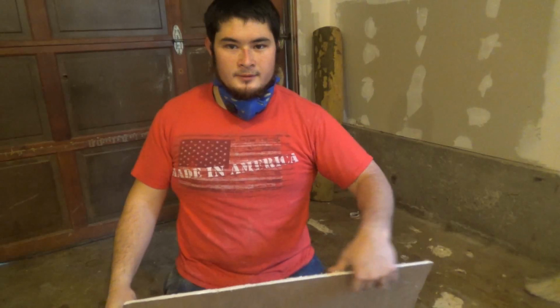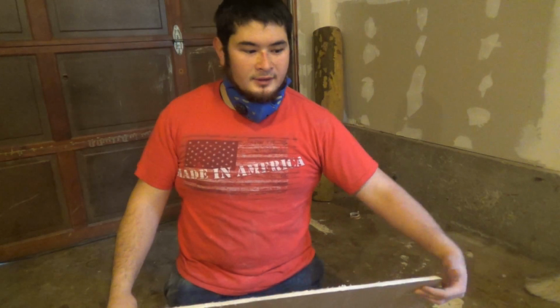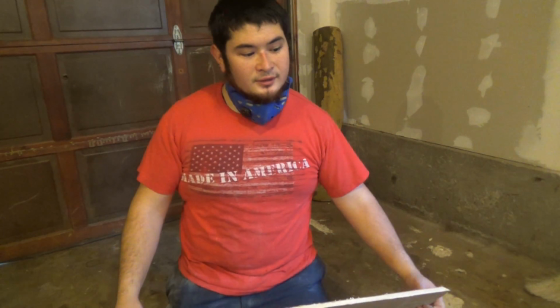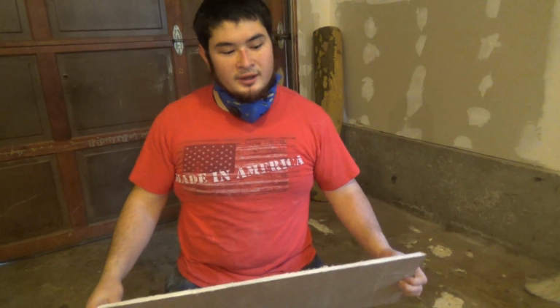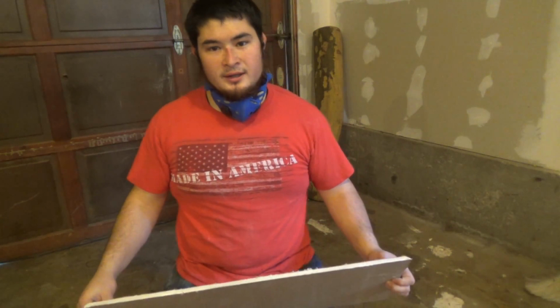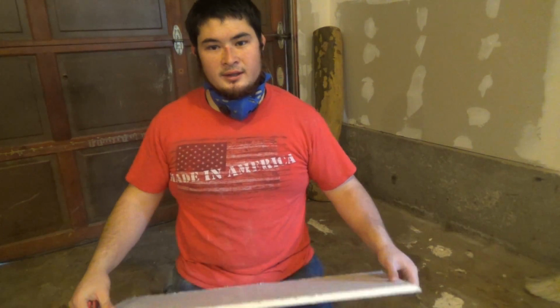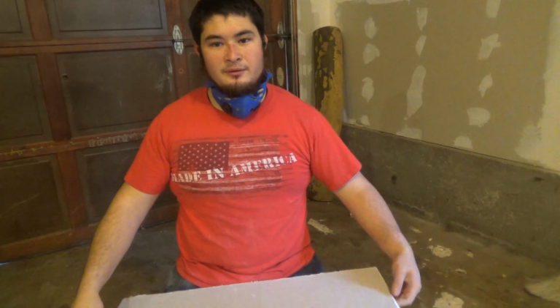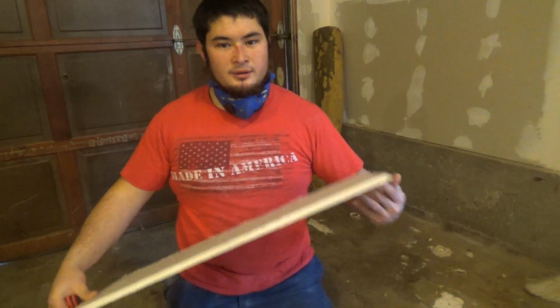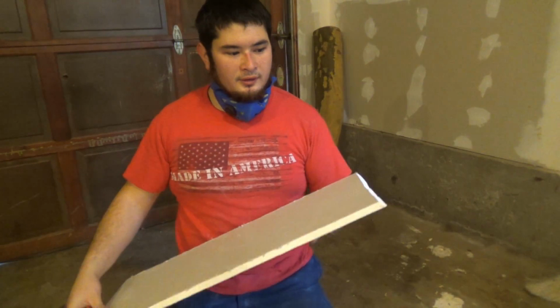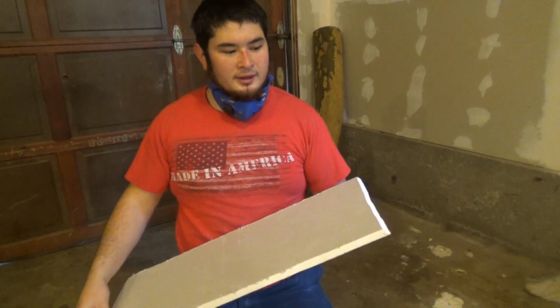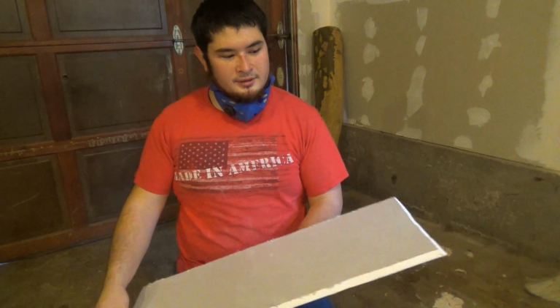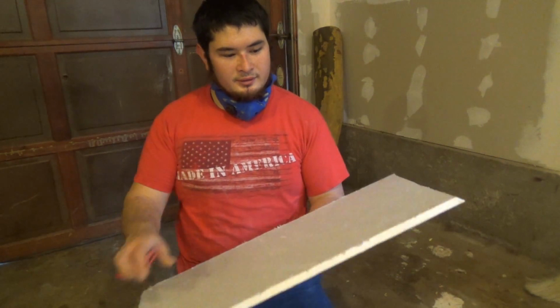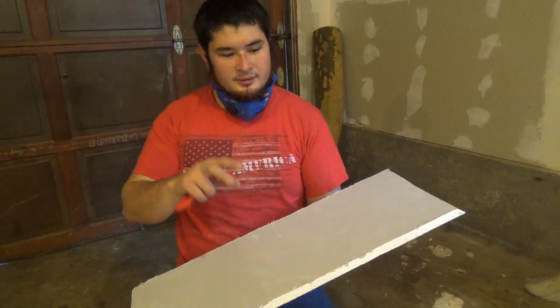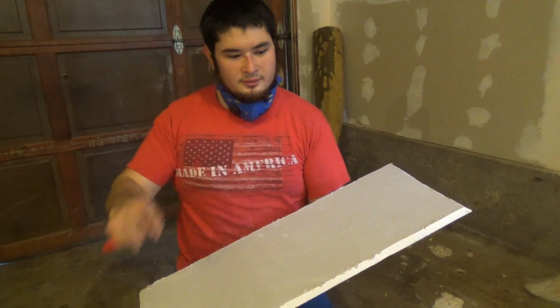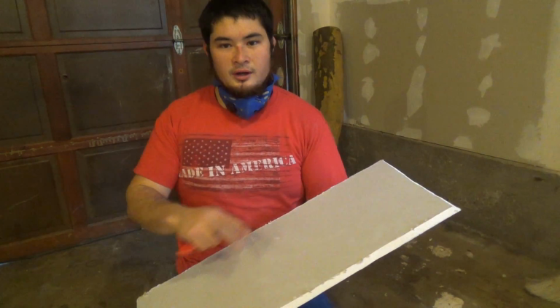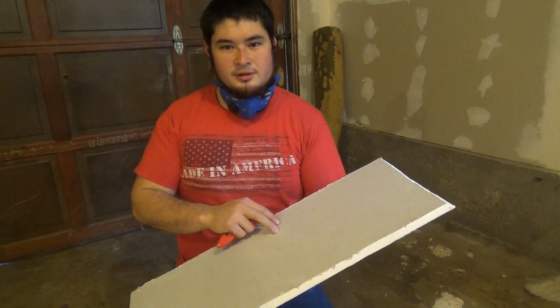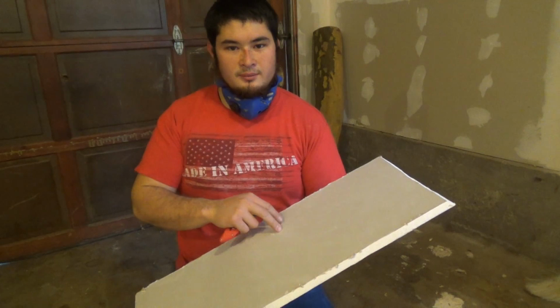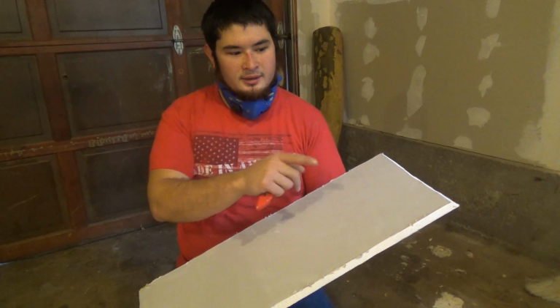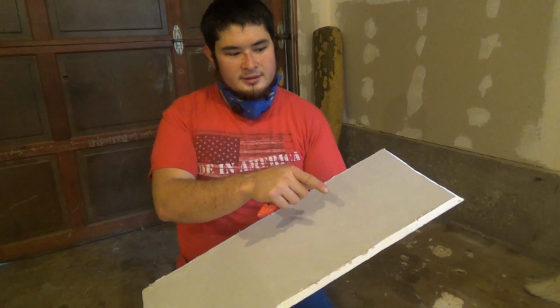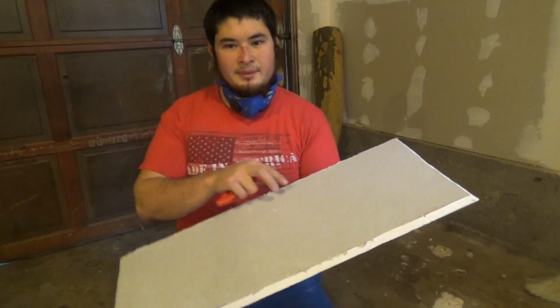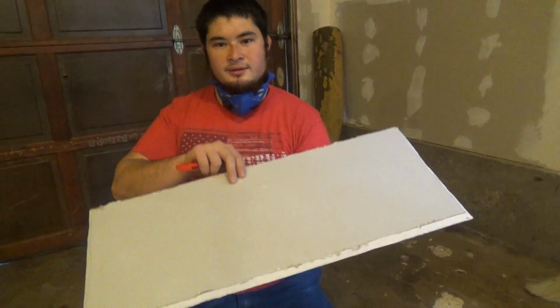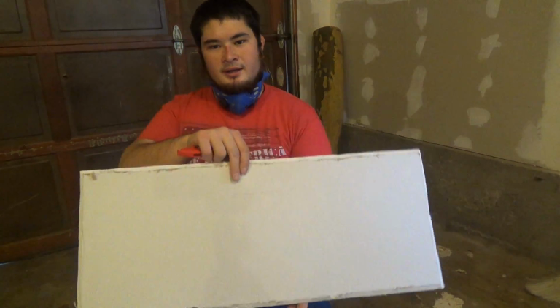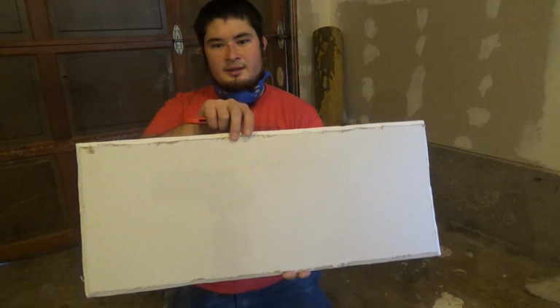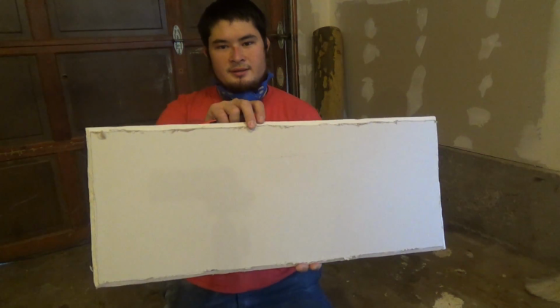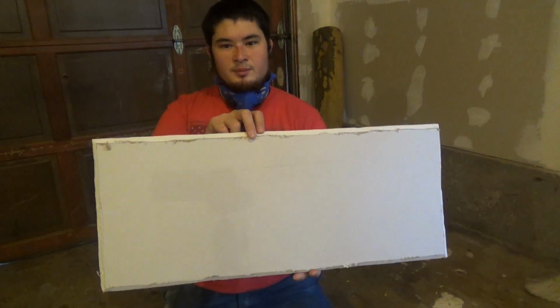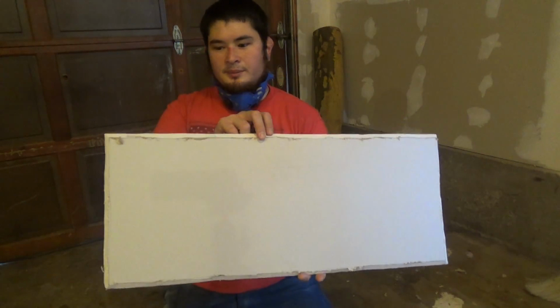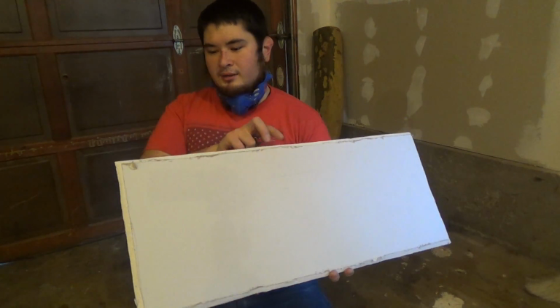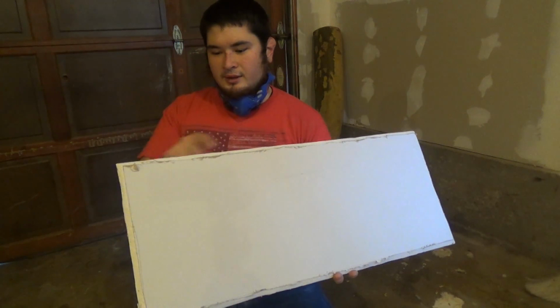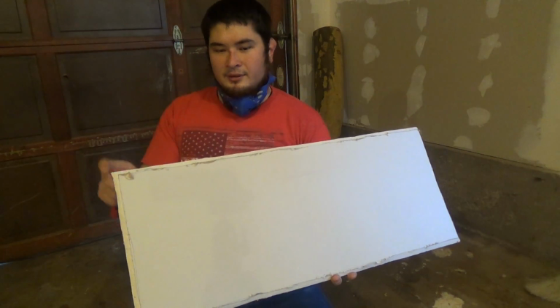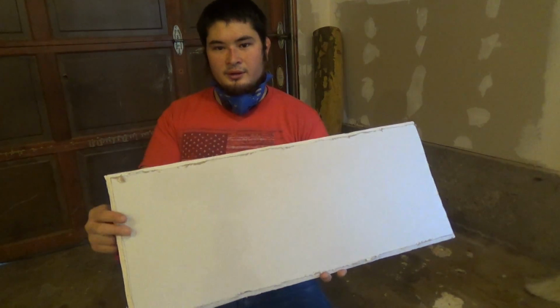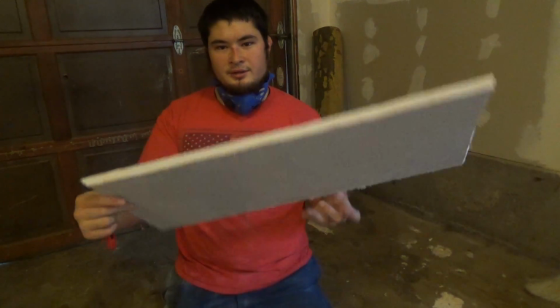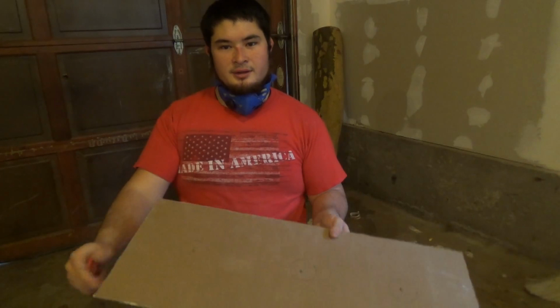I've gone ahead and beveled all the edges — the long edges — on my side panels. This is the smaller panel. I've gone ahead and beveled all the edges on it.